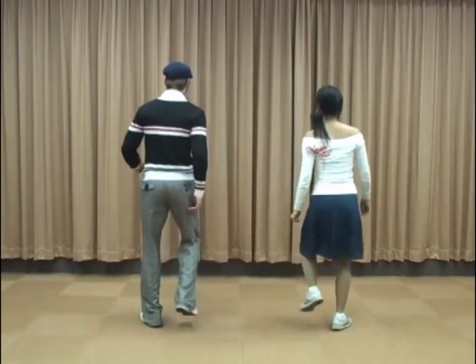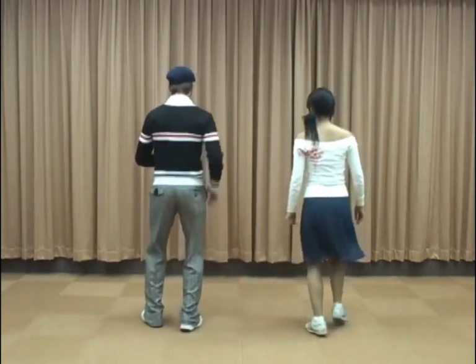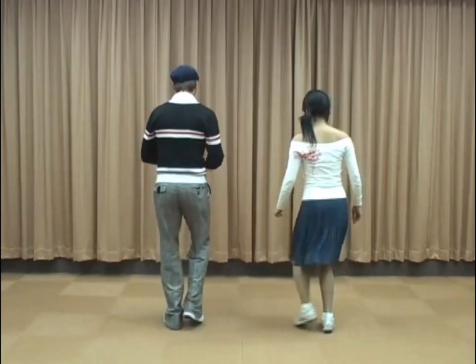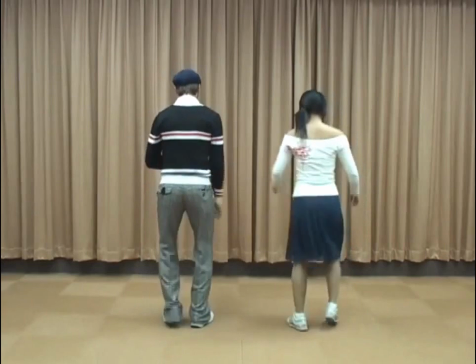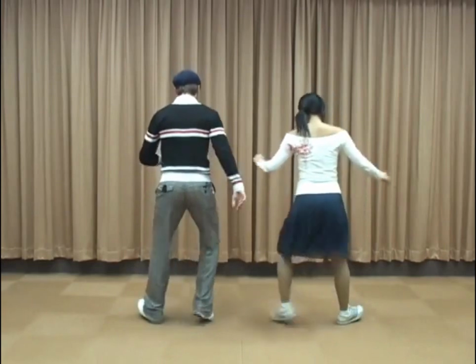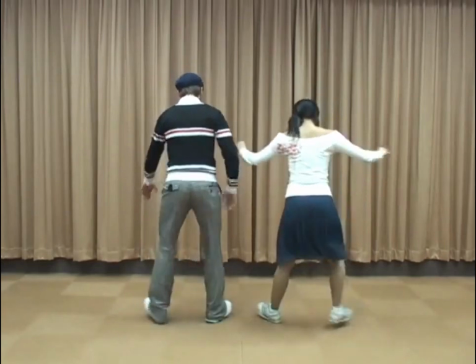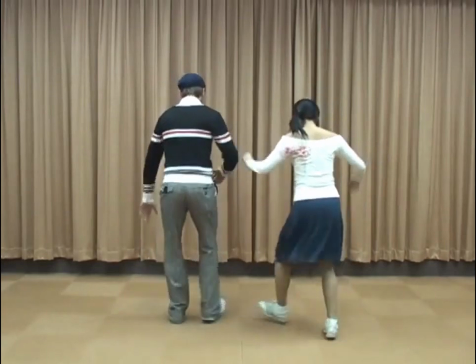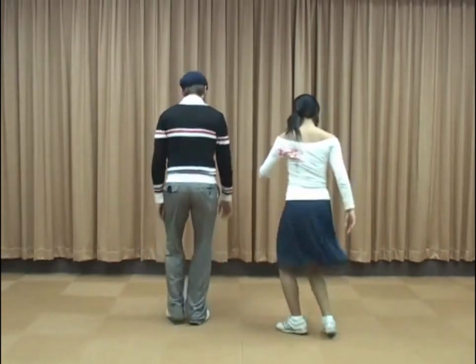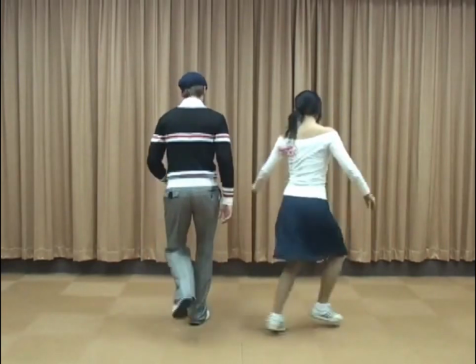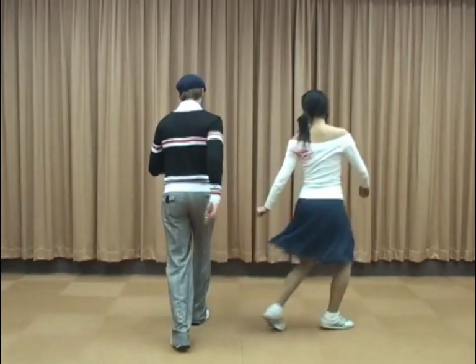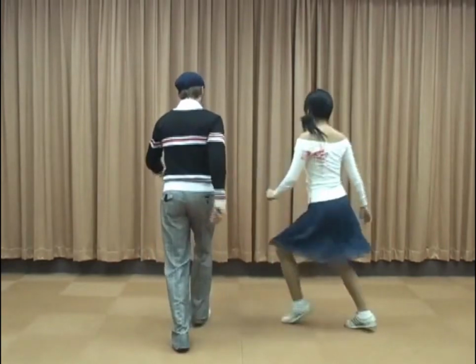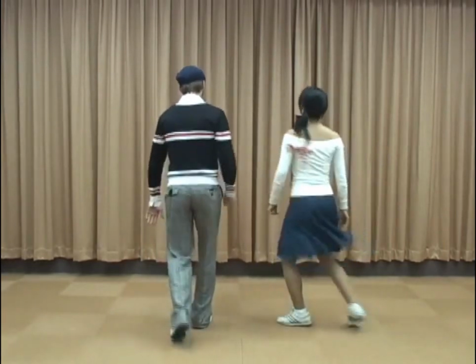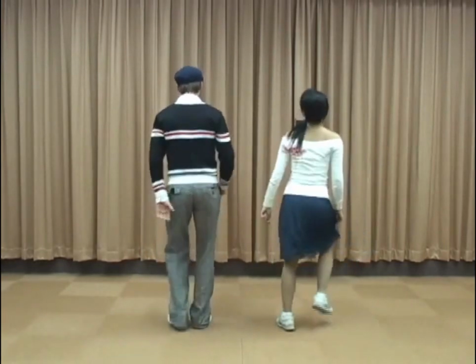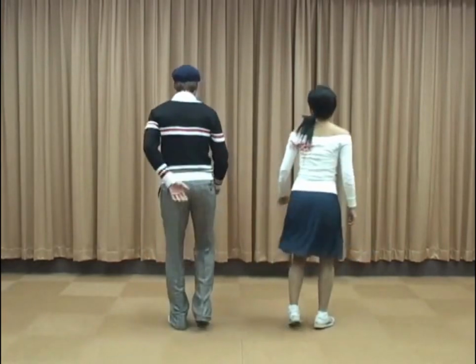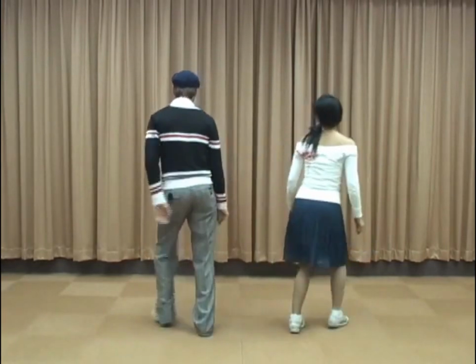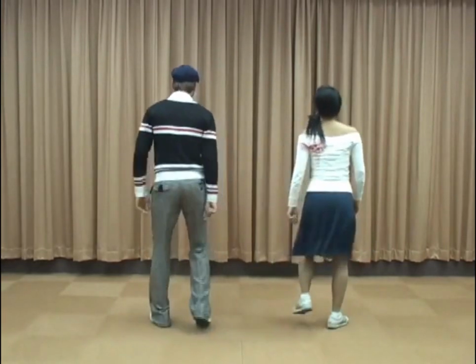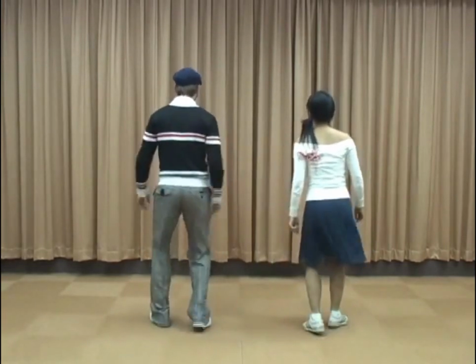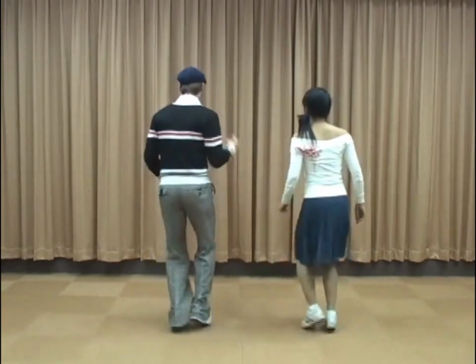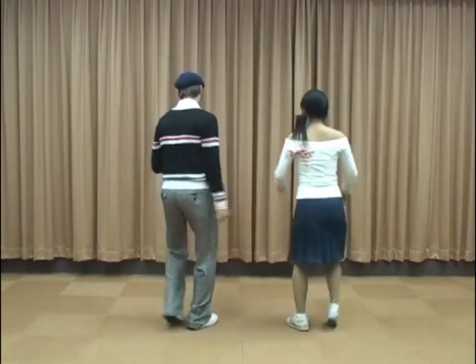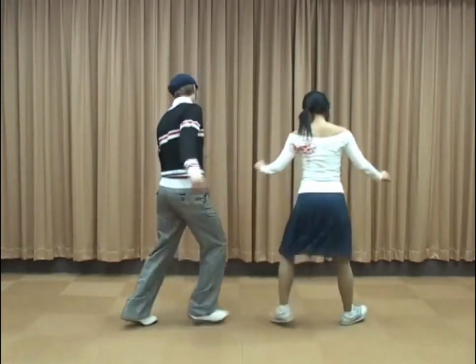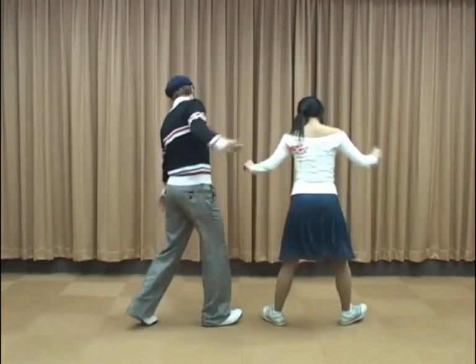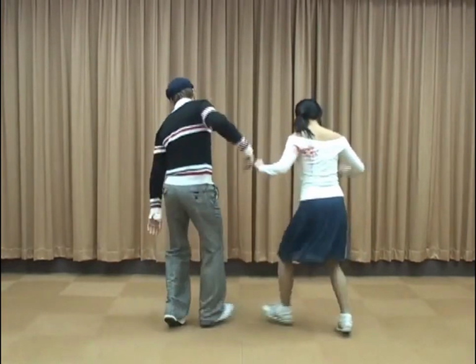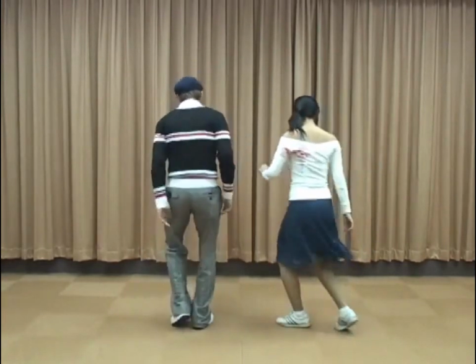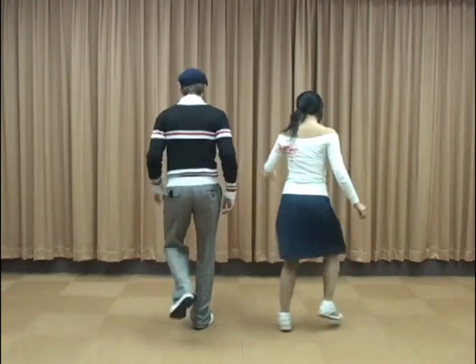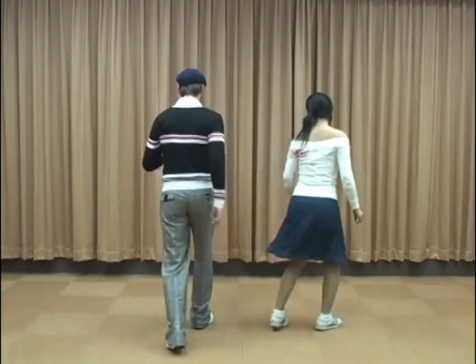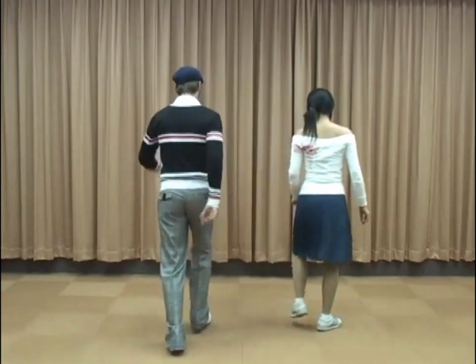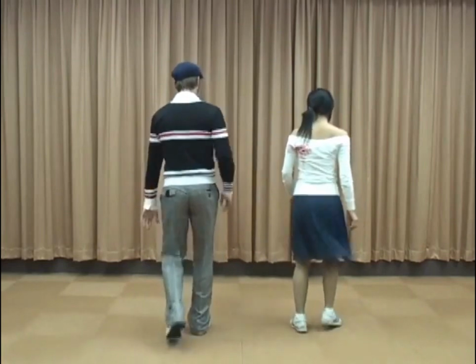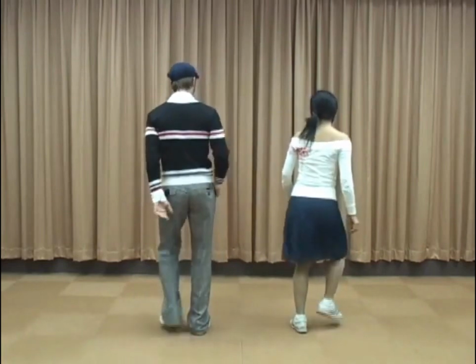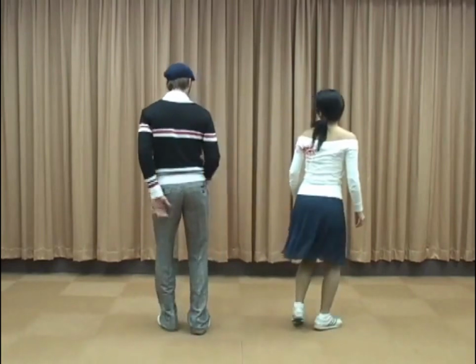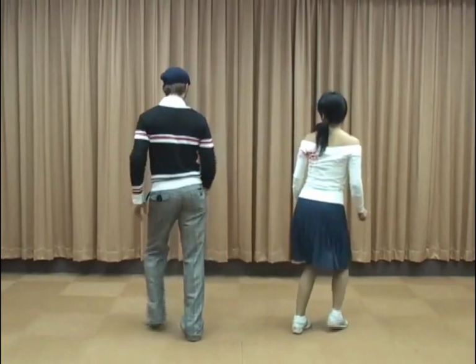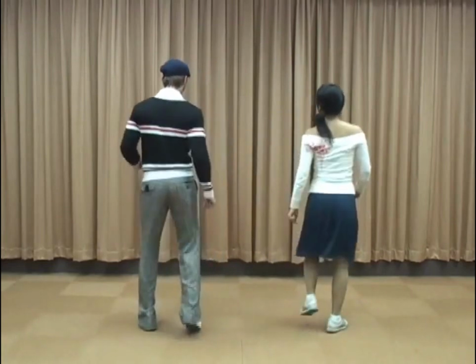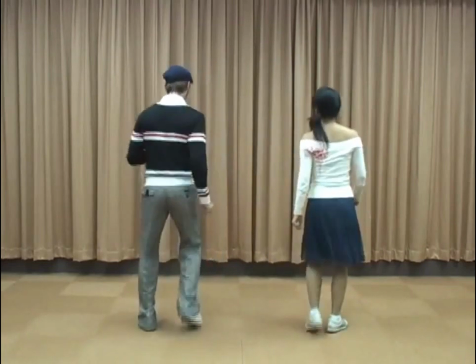Next is going to be the ball changes. Boom, ba, boom — ball change. Boom, ba, ba, ba — ball change.